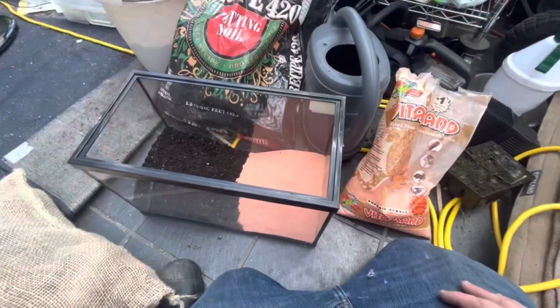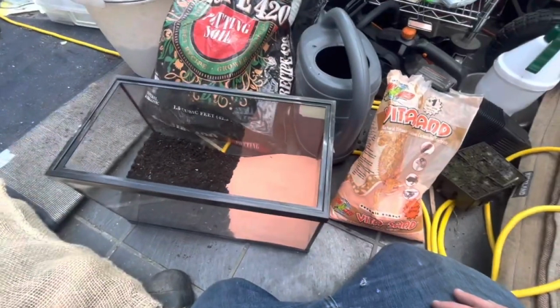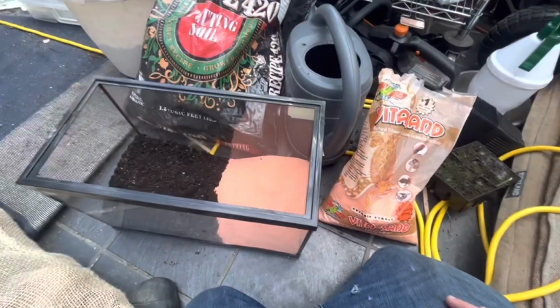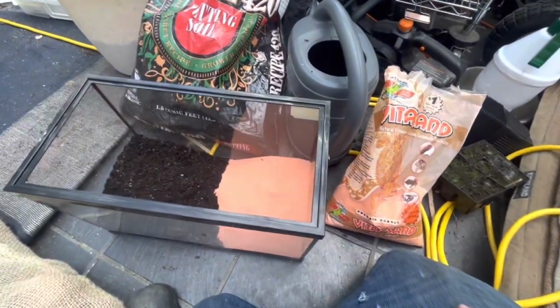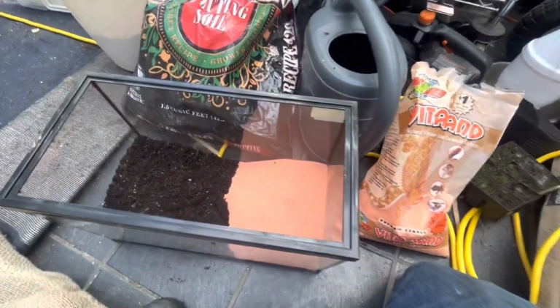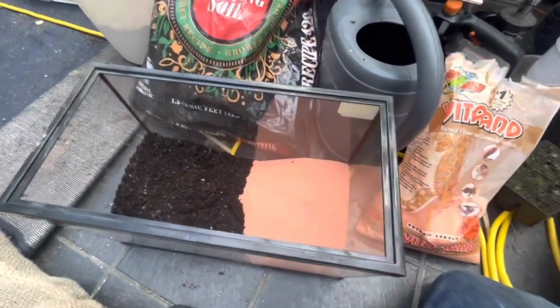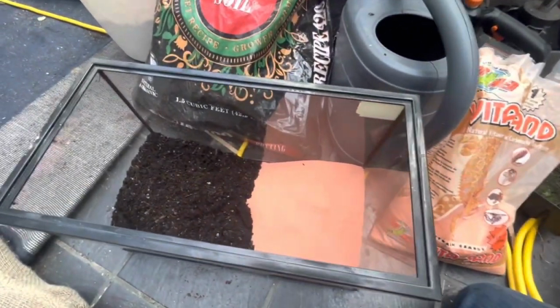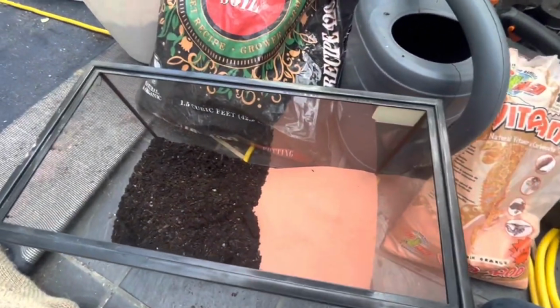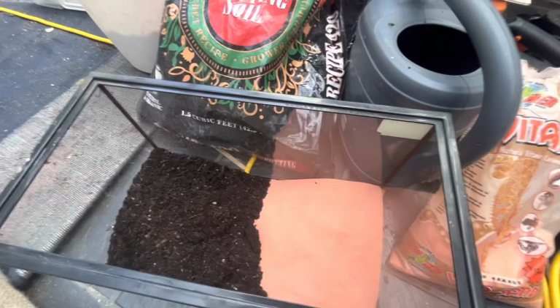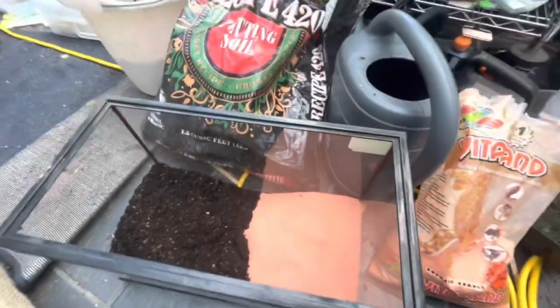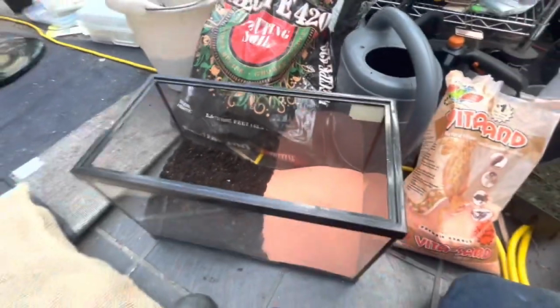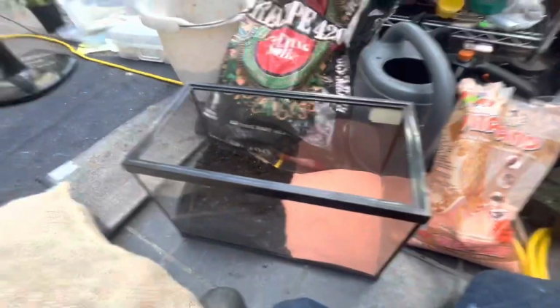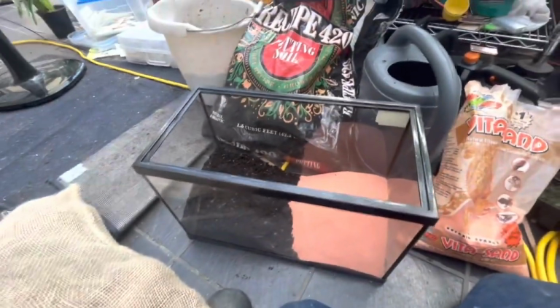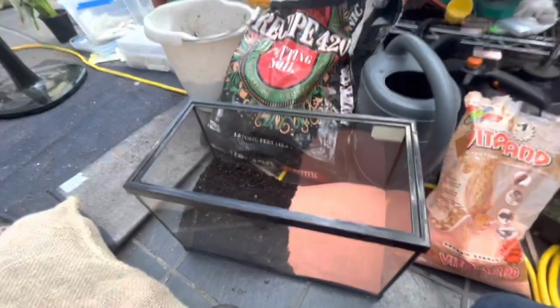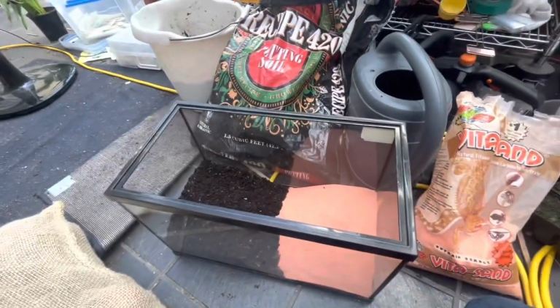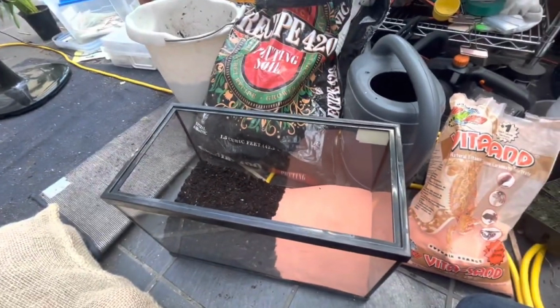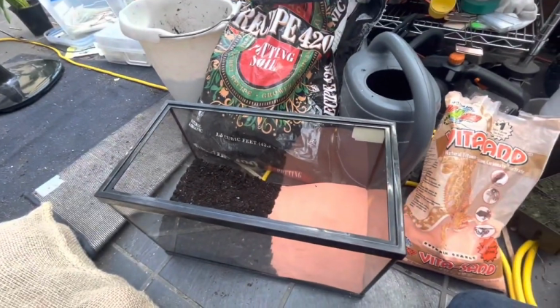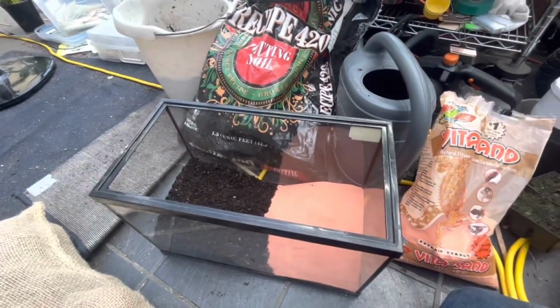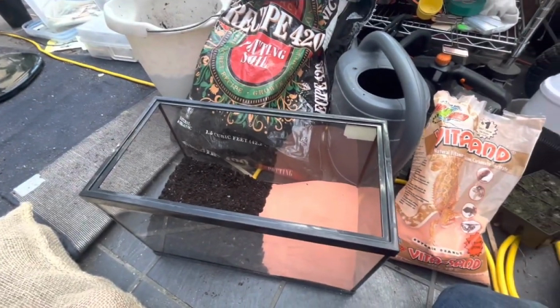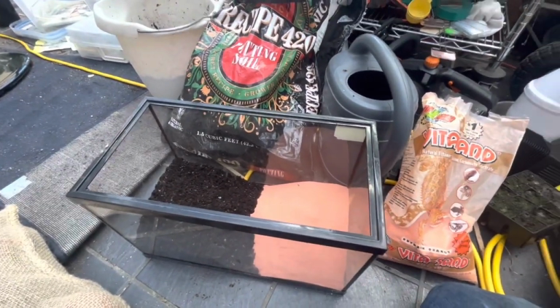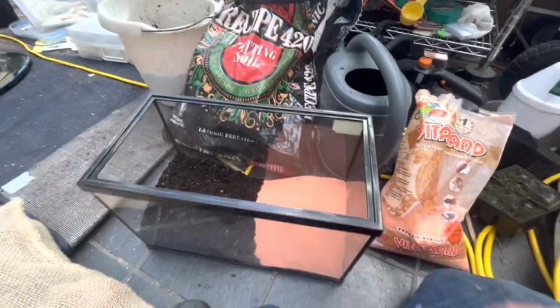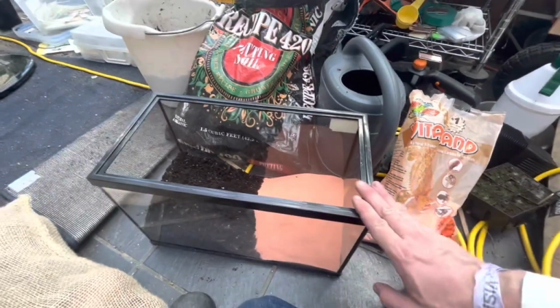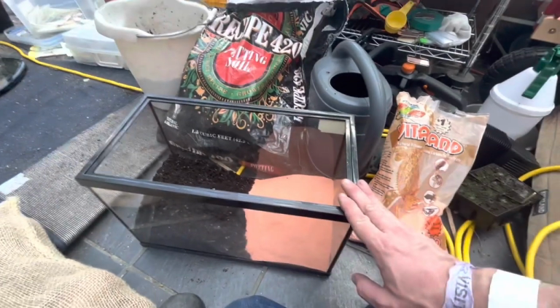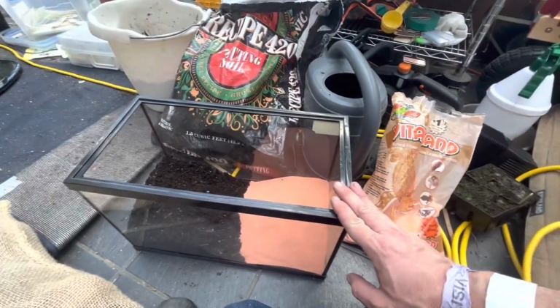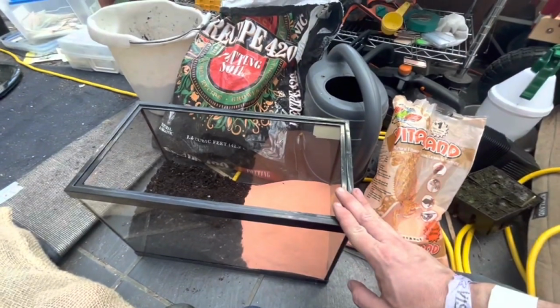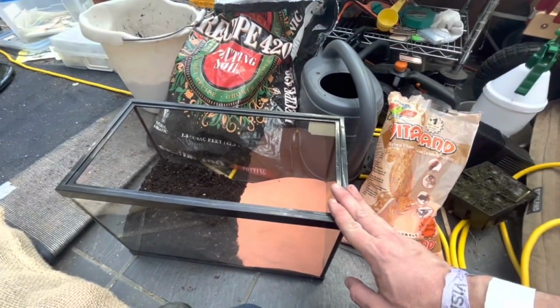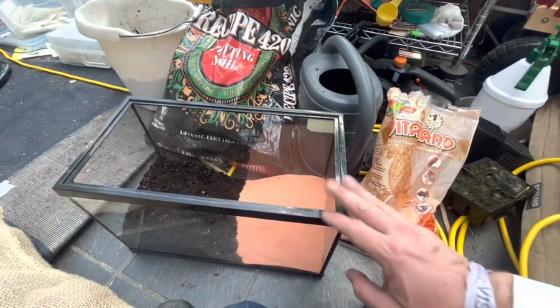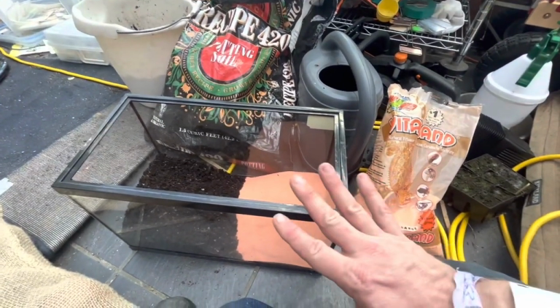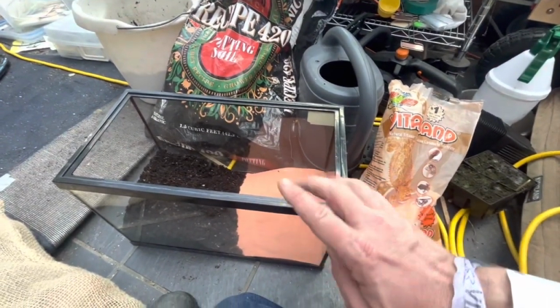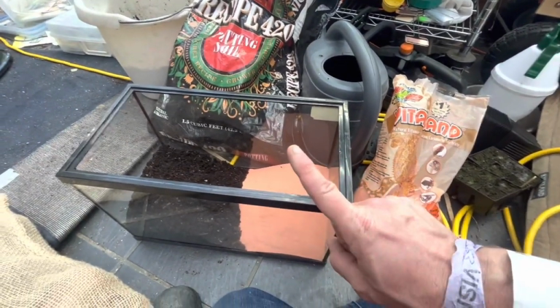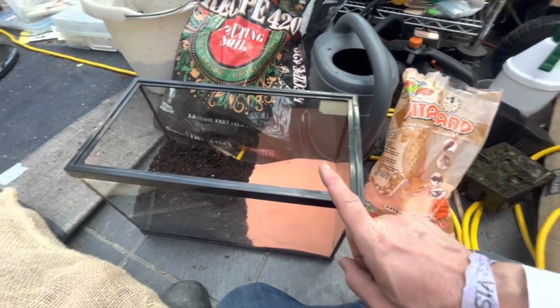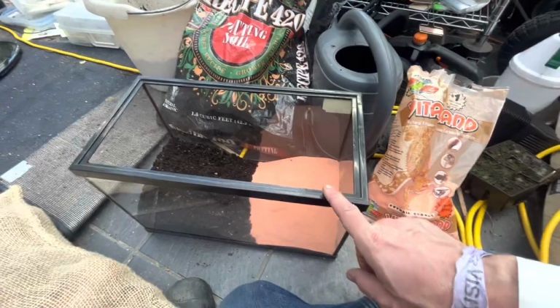I'm setting up another bioactive vivarium. This one's gonna be for bugs — I just got Madagascar hissing cockroaches. I have this five gallon tank I'm gonna start them in. I only have four females and one male, so there's plenty enough space for a starter colony.